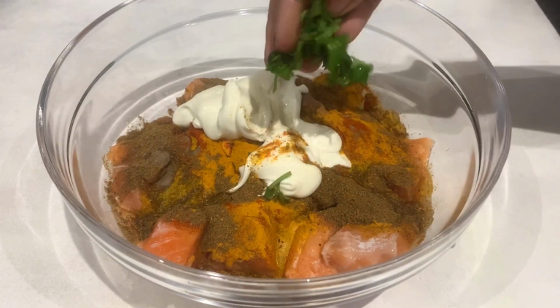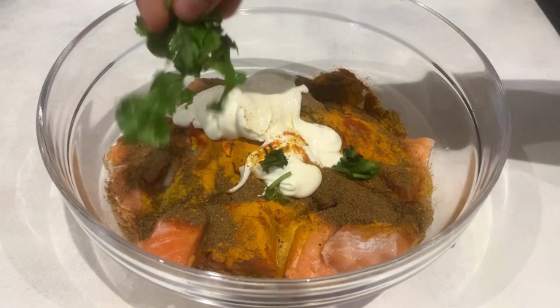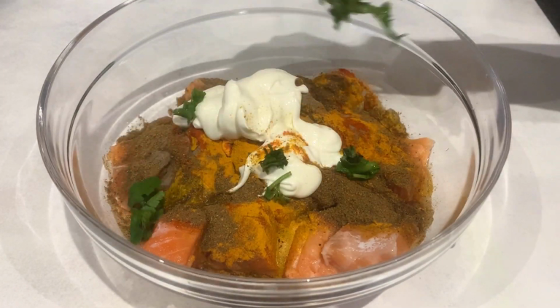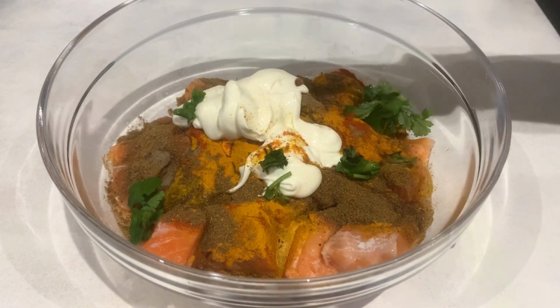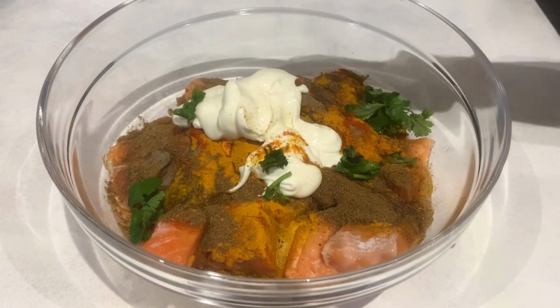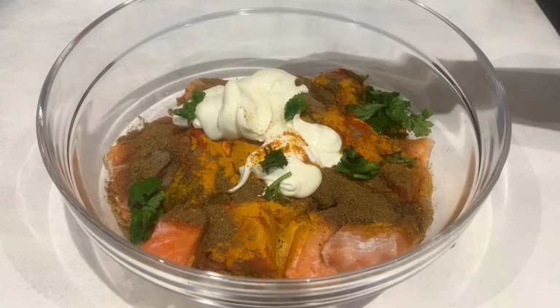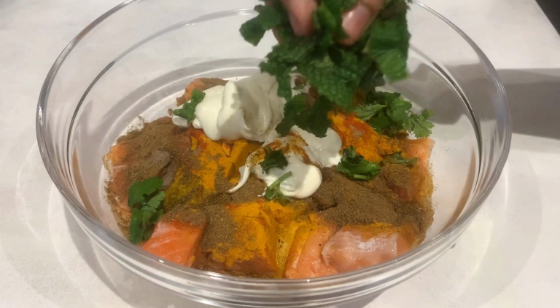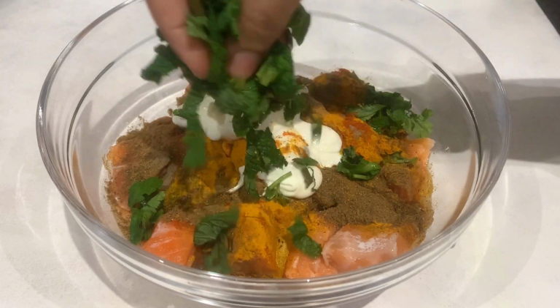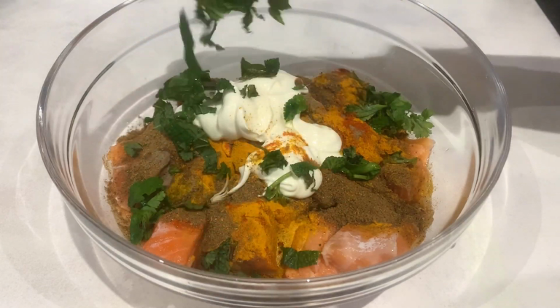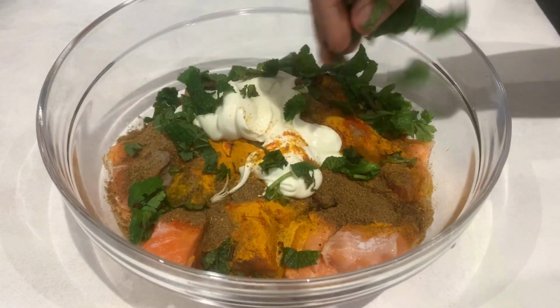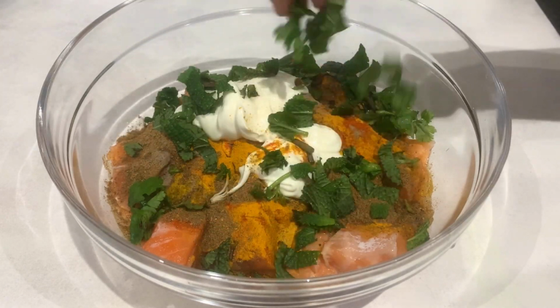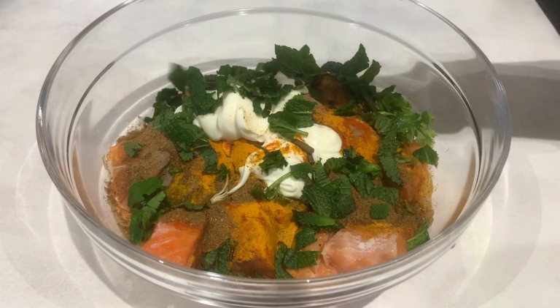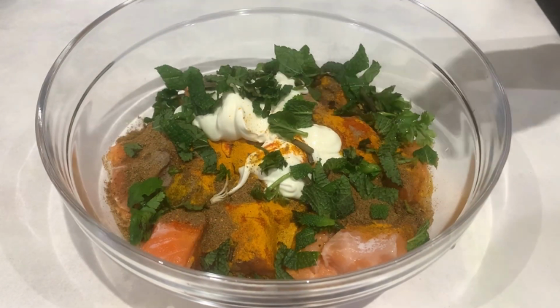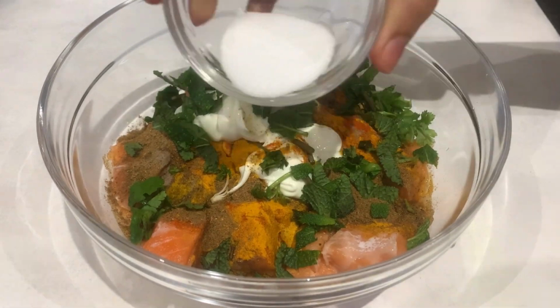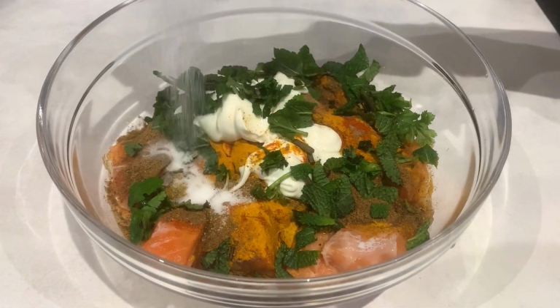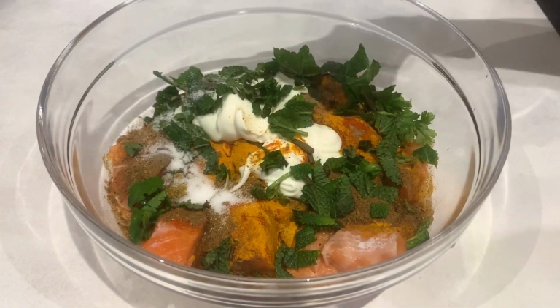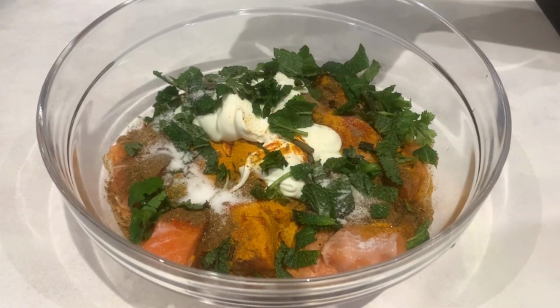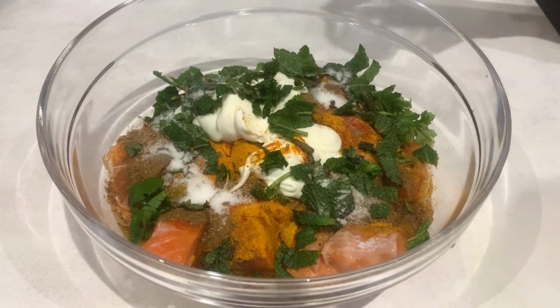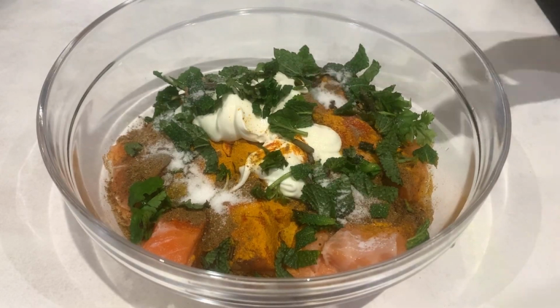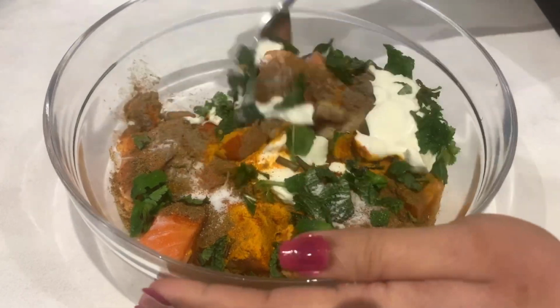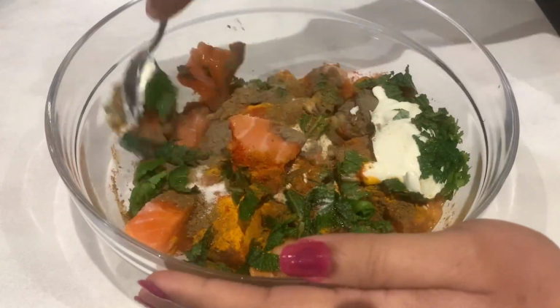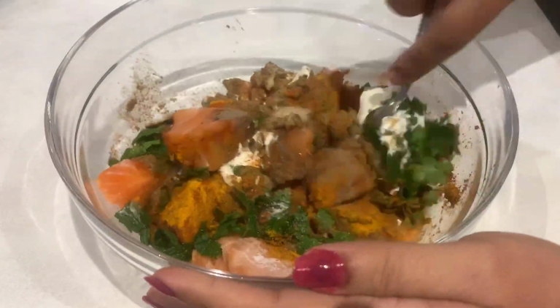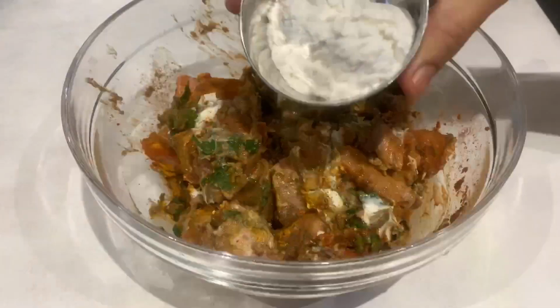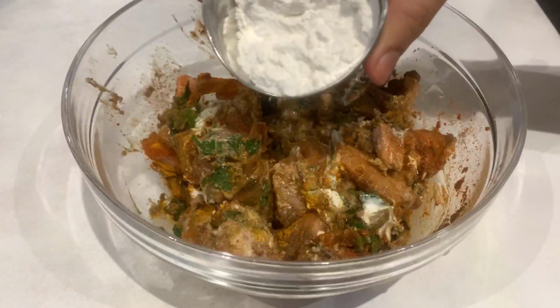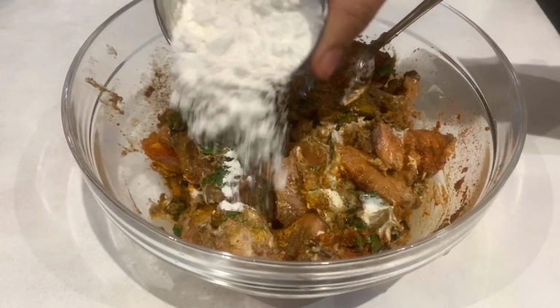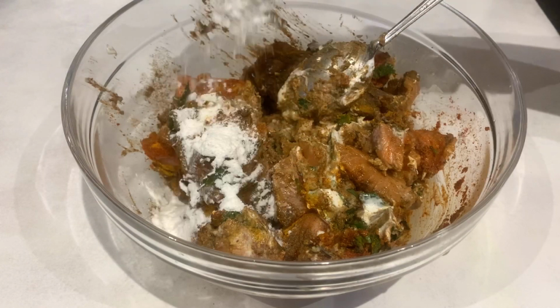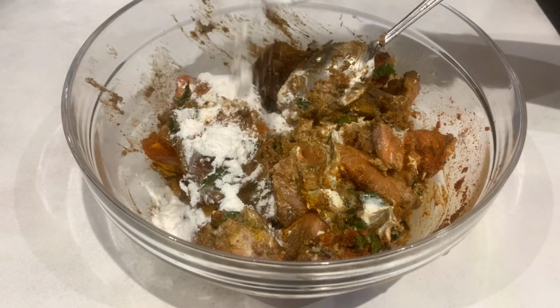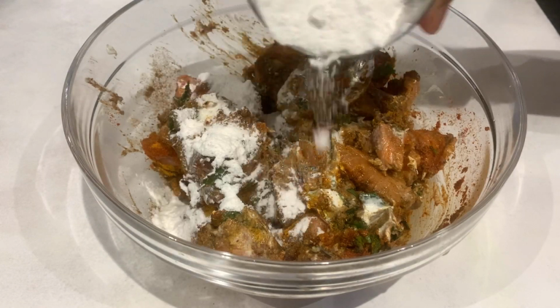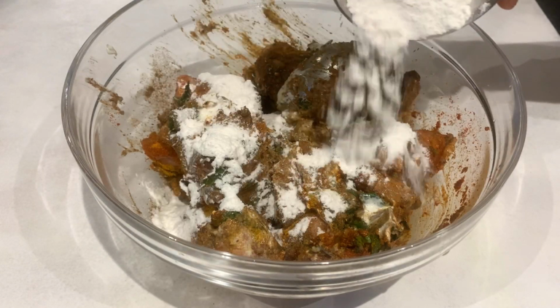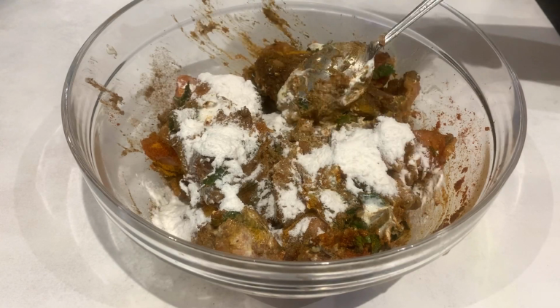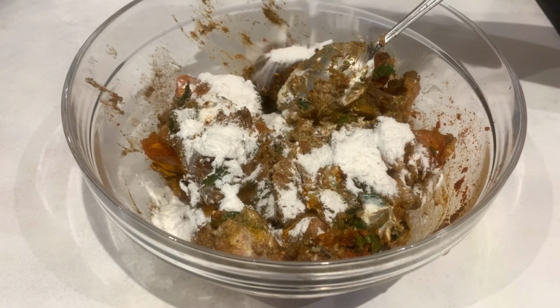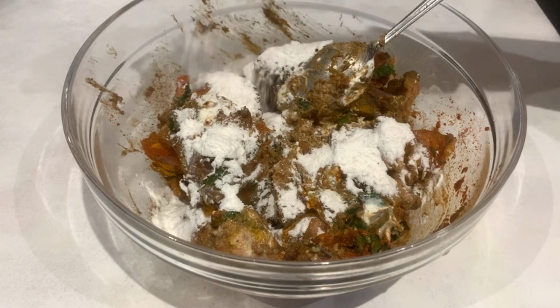Then mix a little bit of salt. Mix it well. Now we will add 1-2 tbsp rice flour.